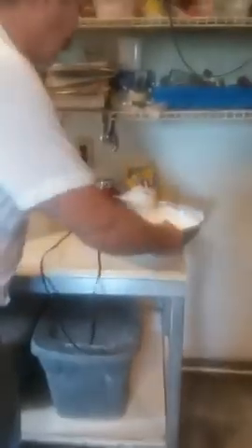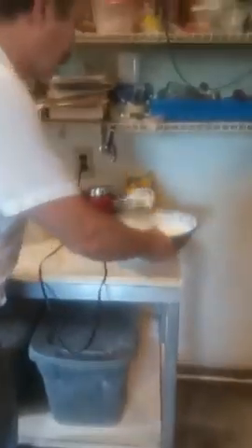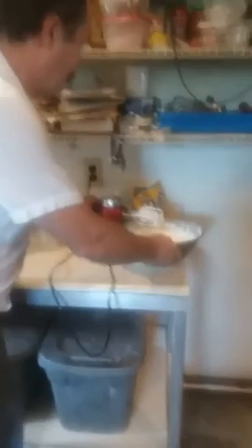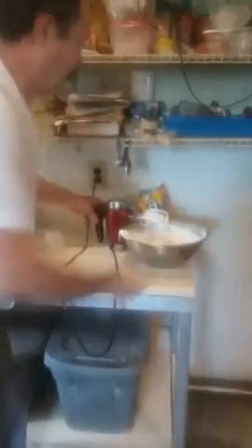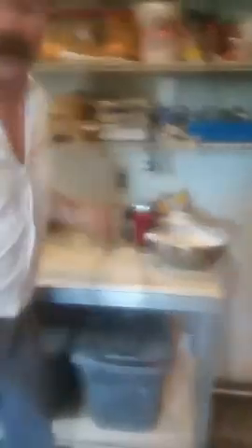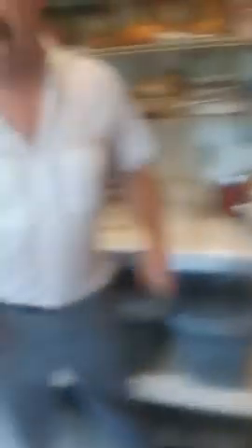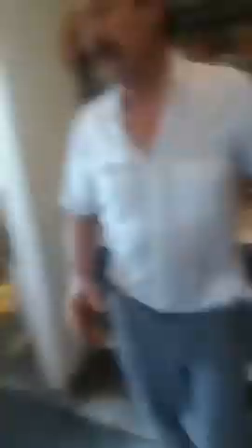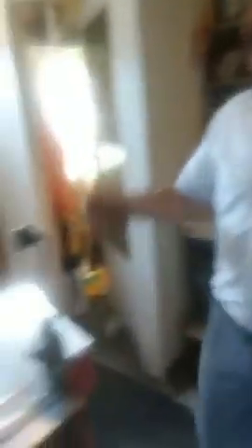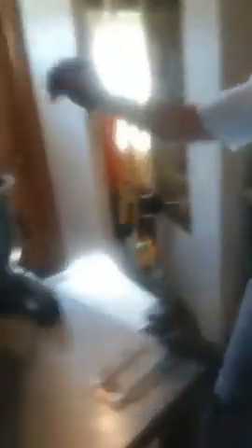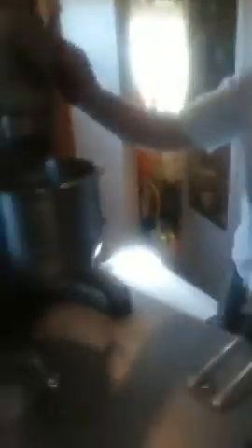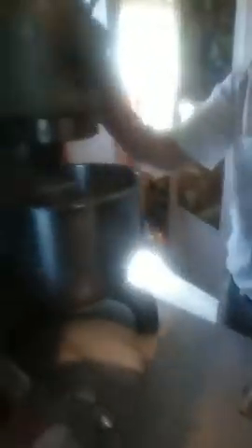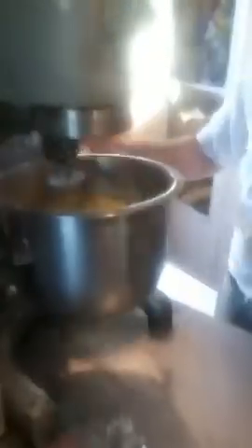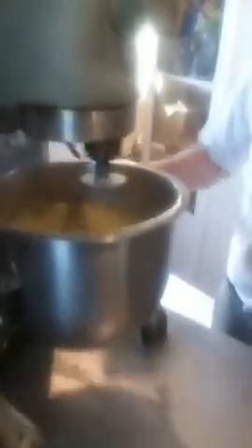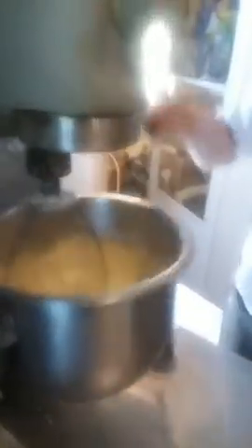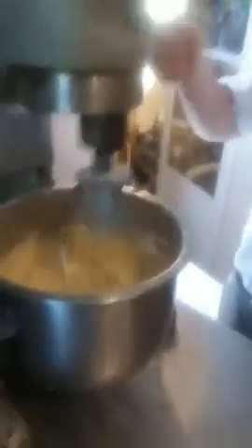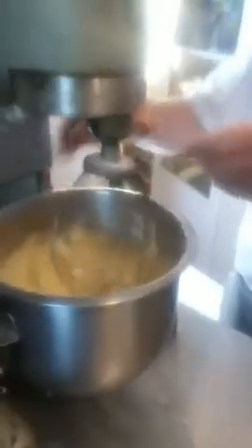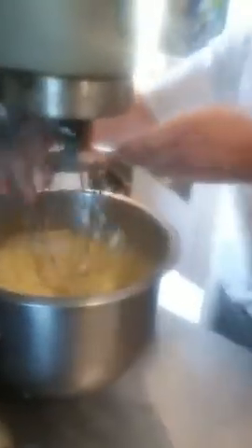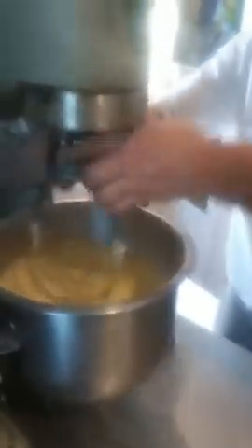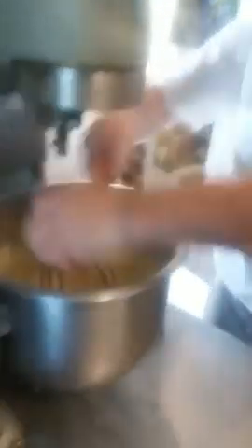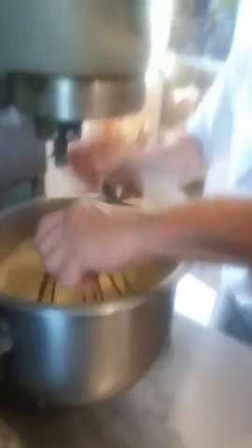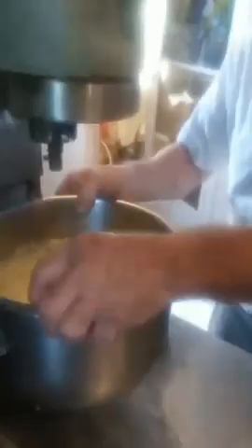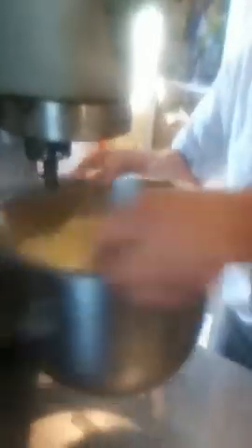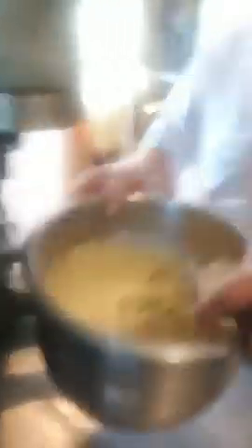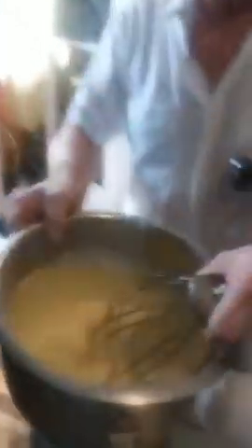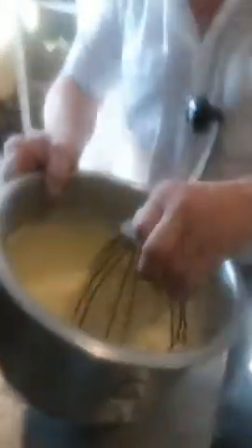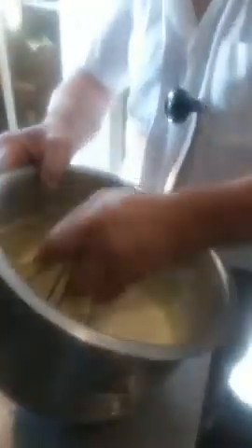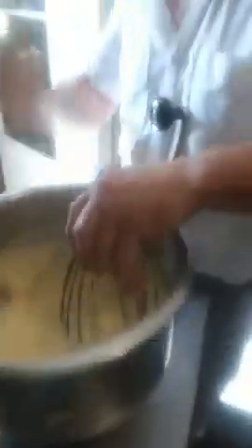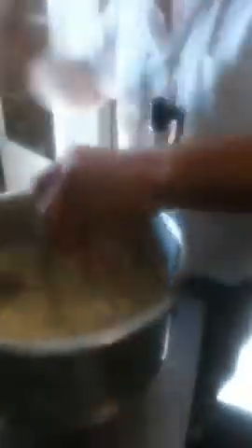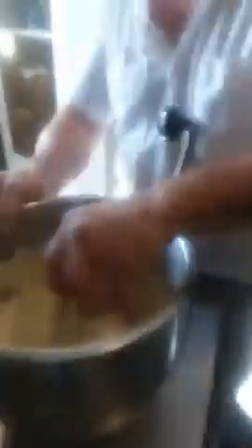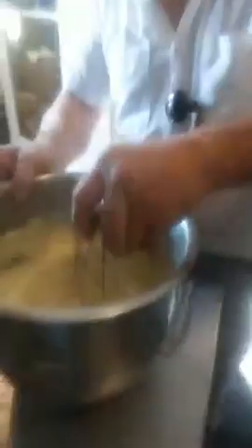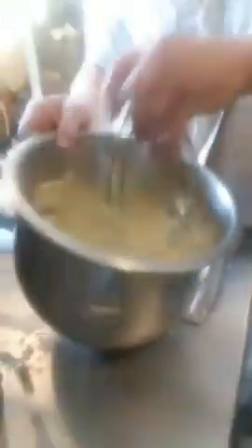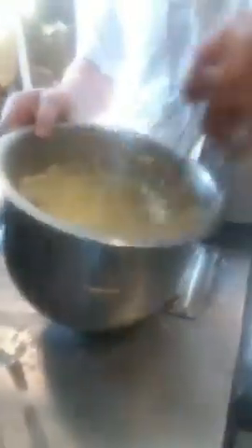Take your meringue, put it aside, and come back to your mixture. You can turn it off — it's all done, all nice and smooth. The mixture is blended with the cream cheese and everything.